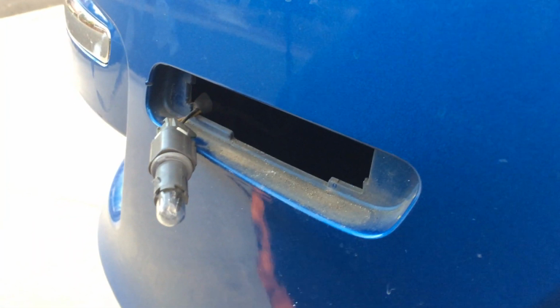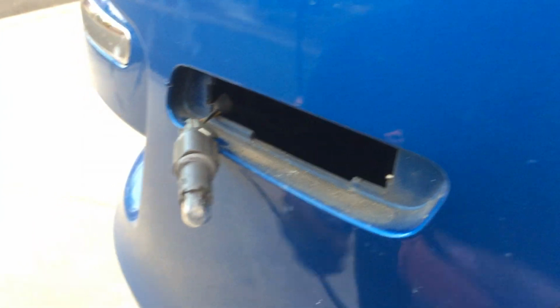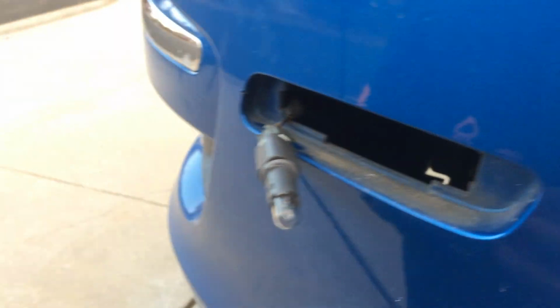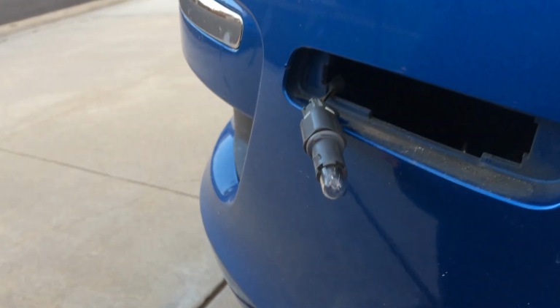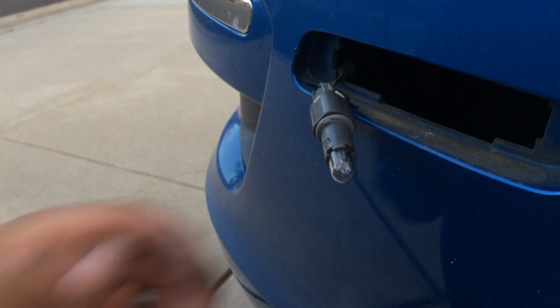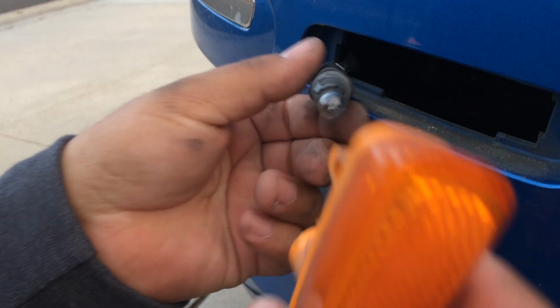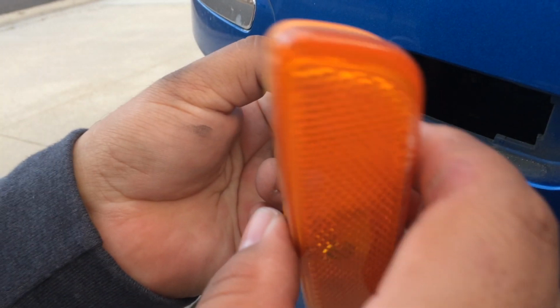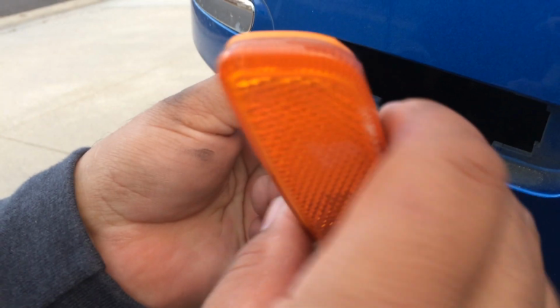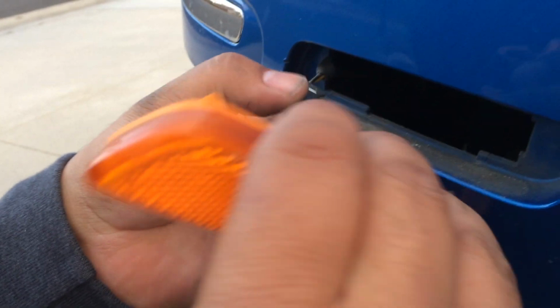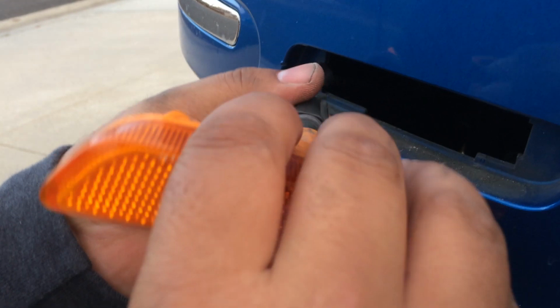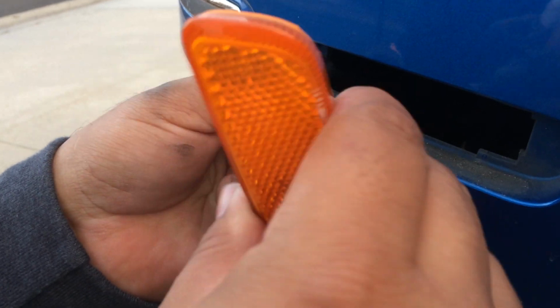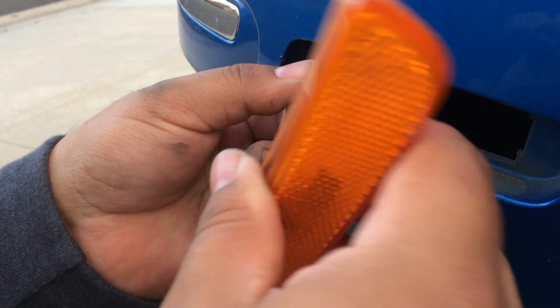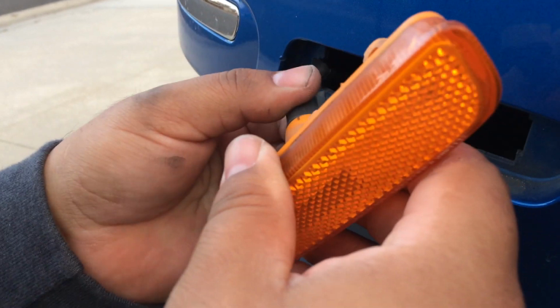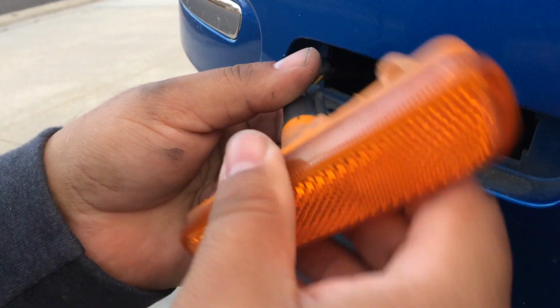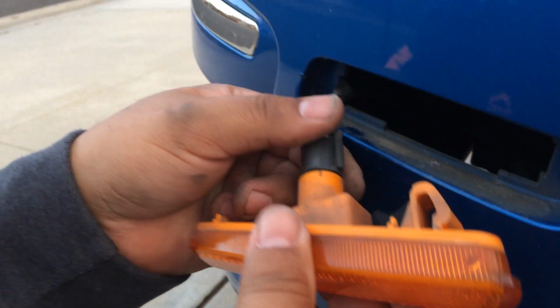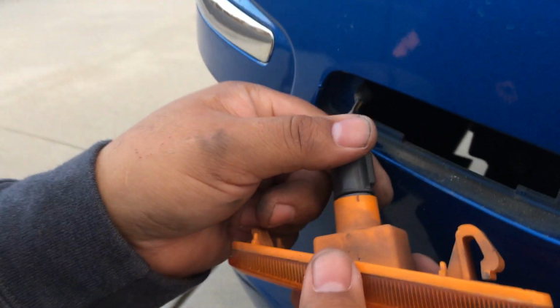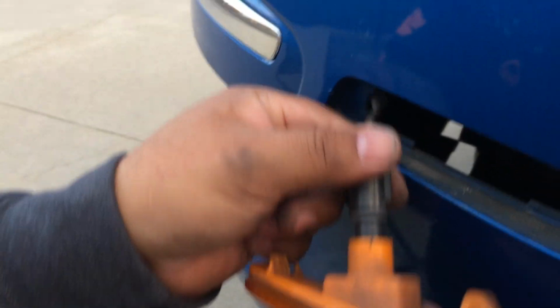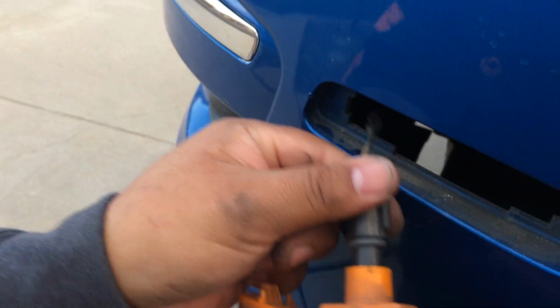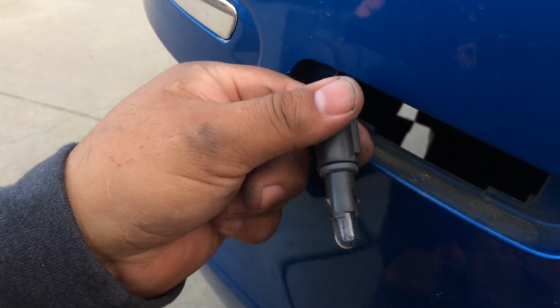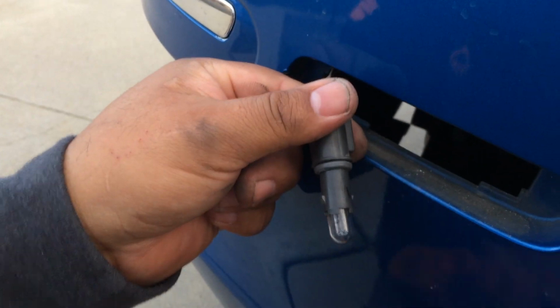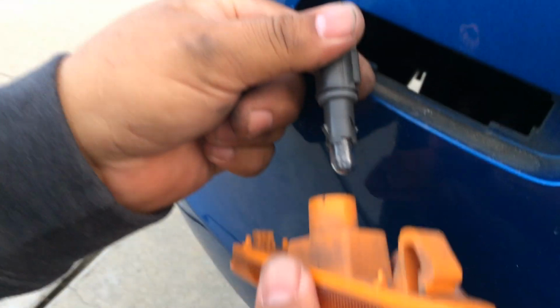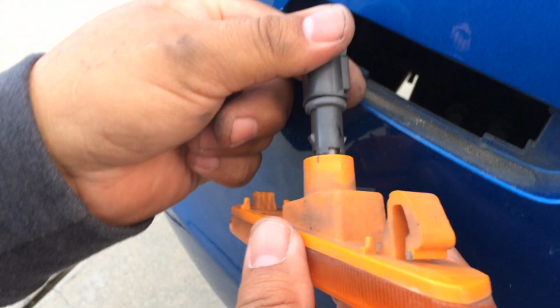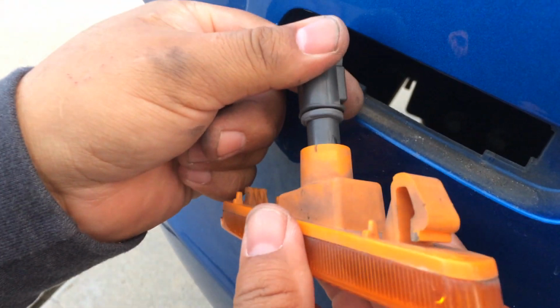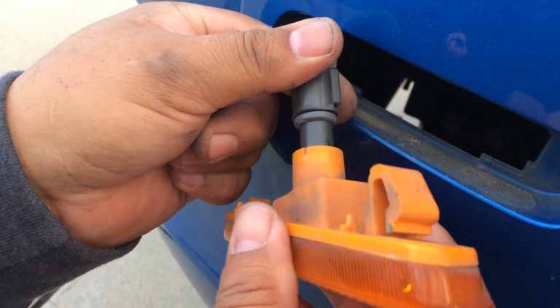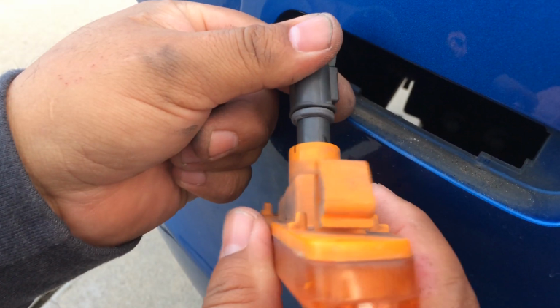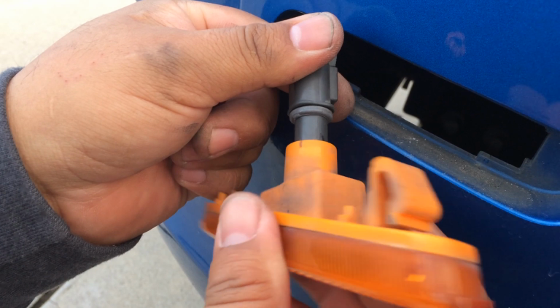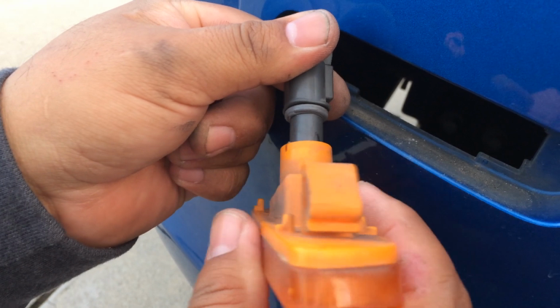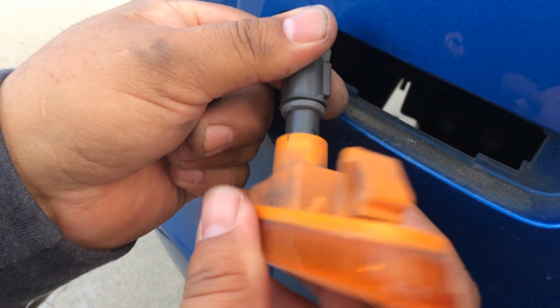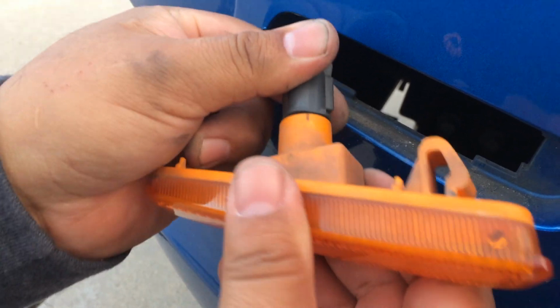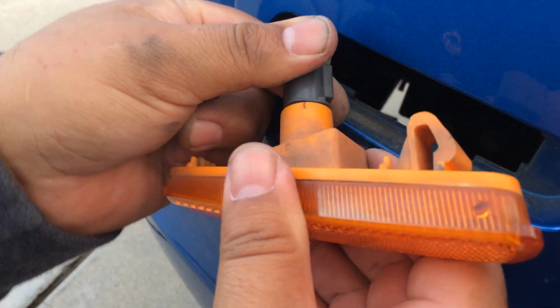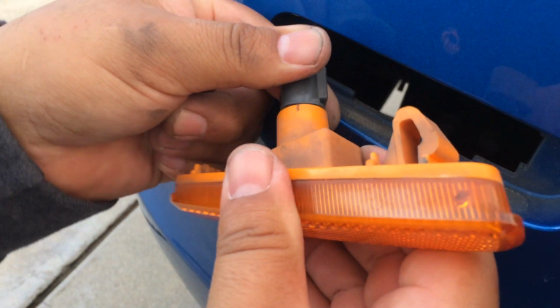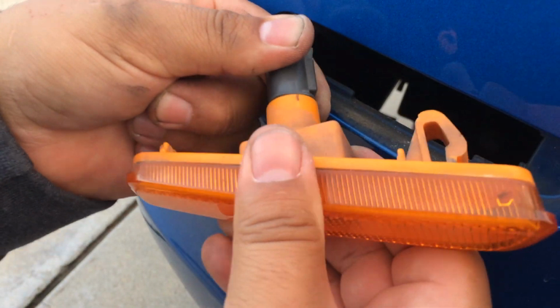Just give it a good push. Is there a snap or anything that you feel? Yeah, you'll feel it snap into place. Take the lens and work it that way.